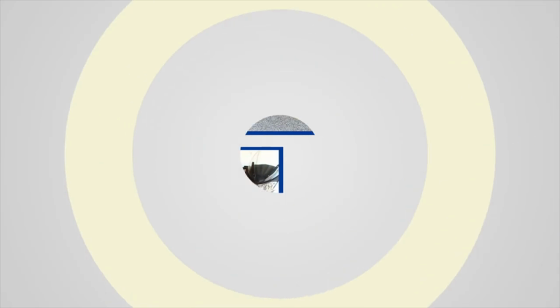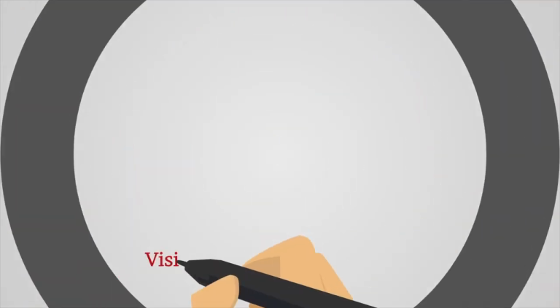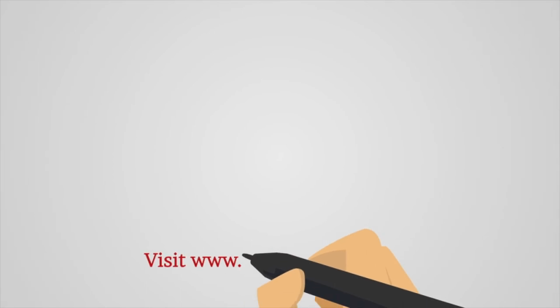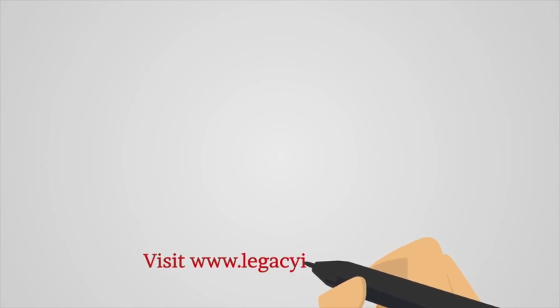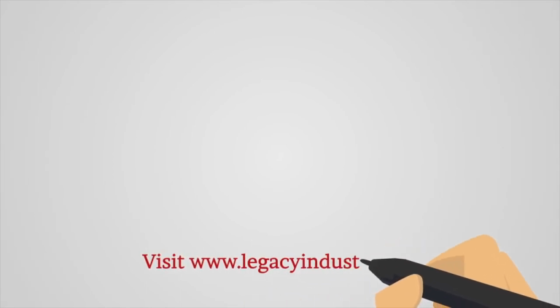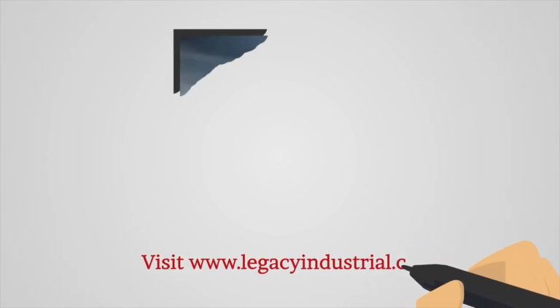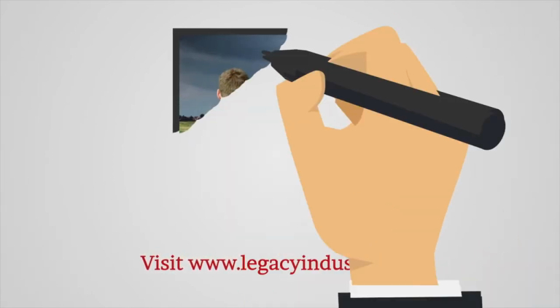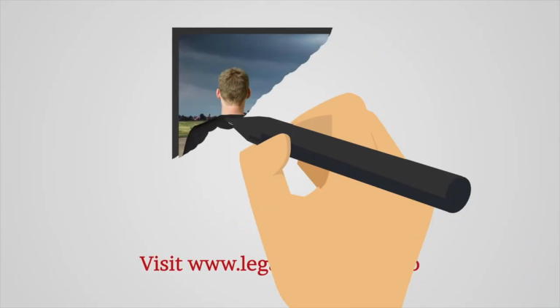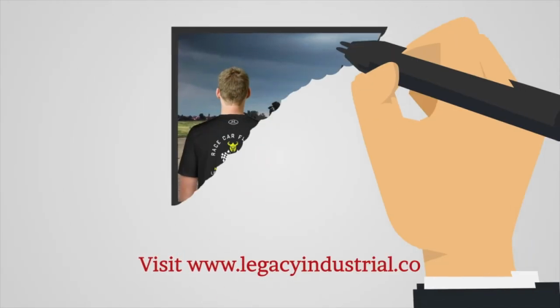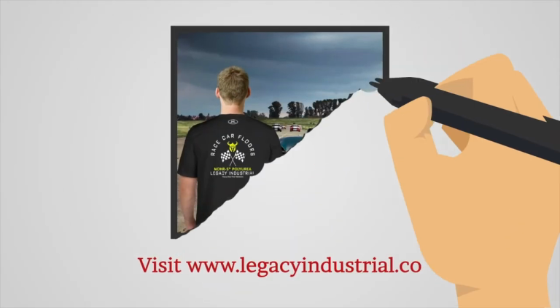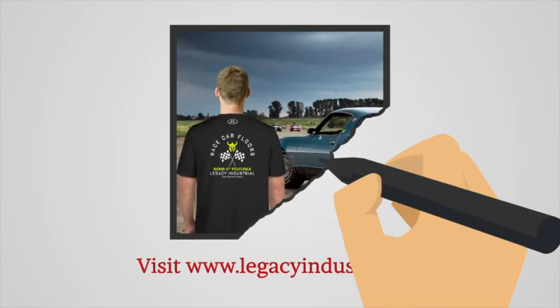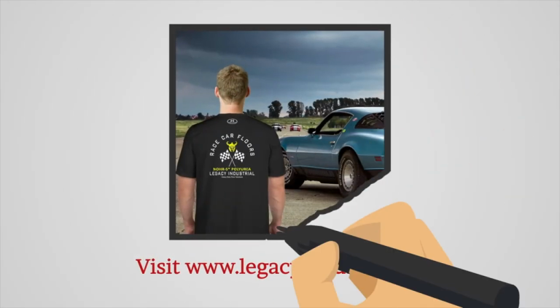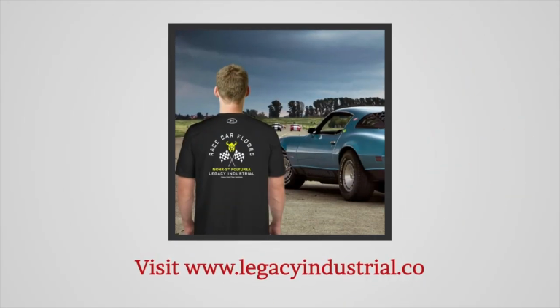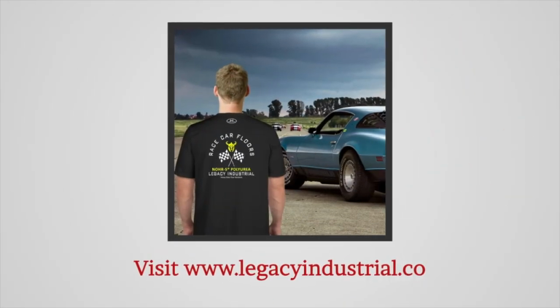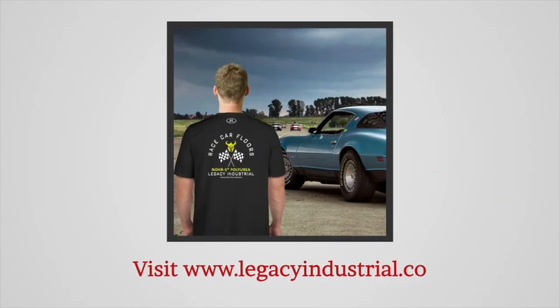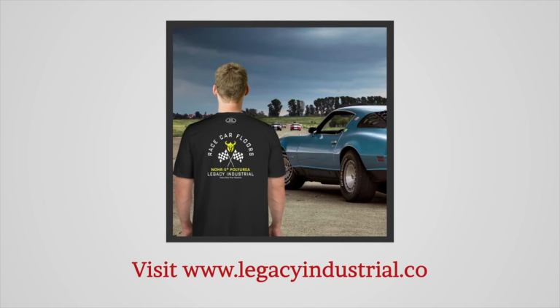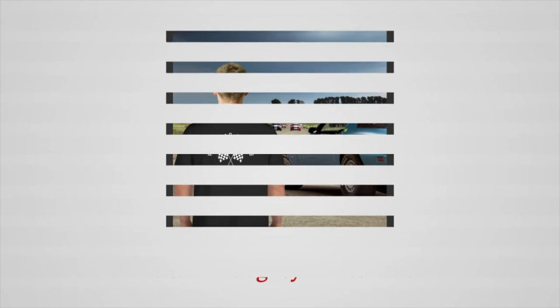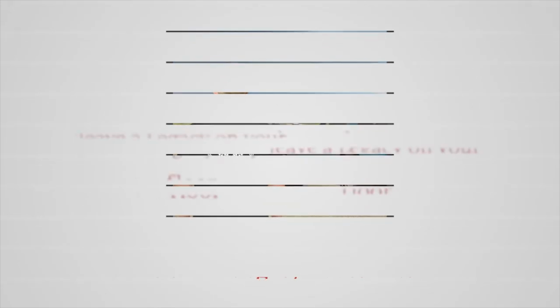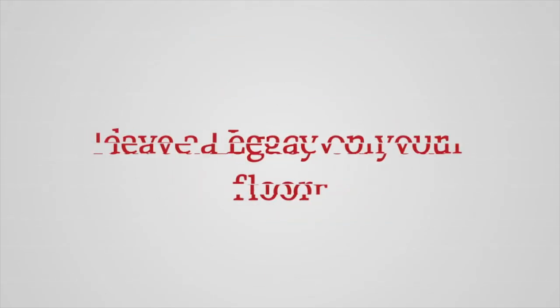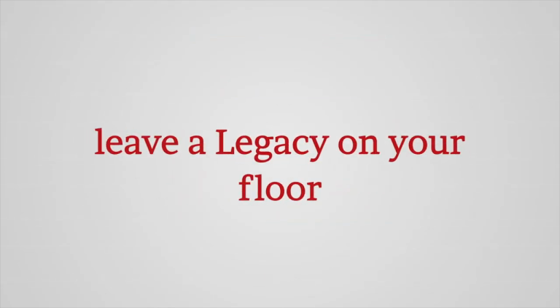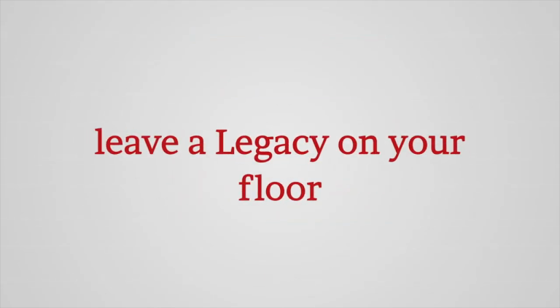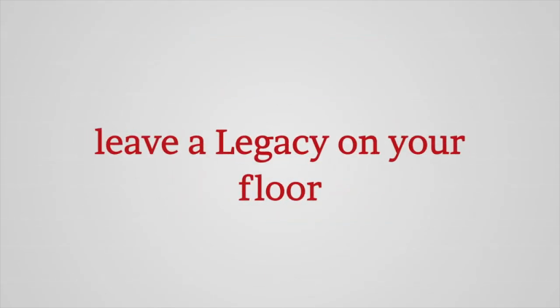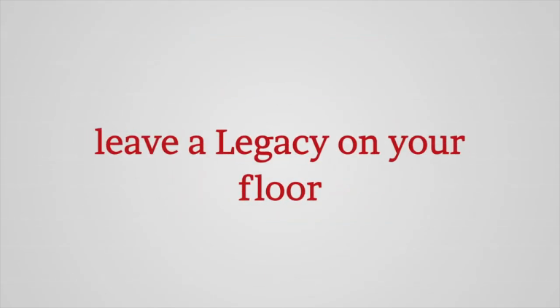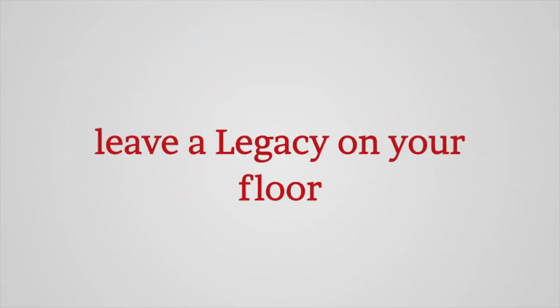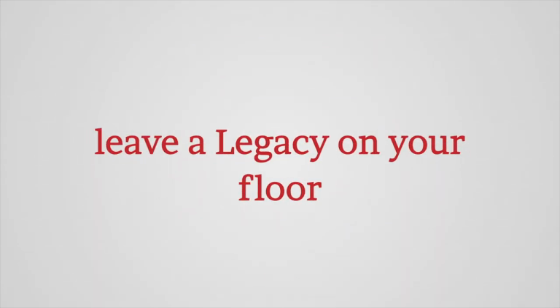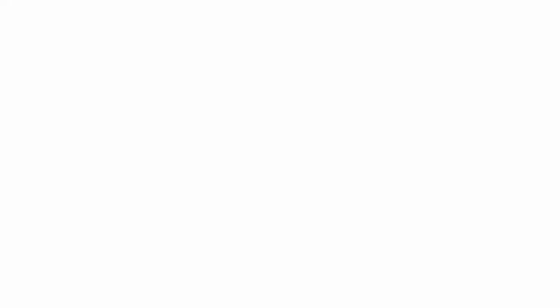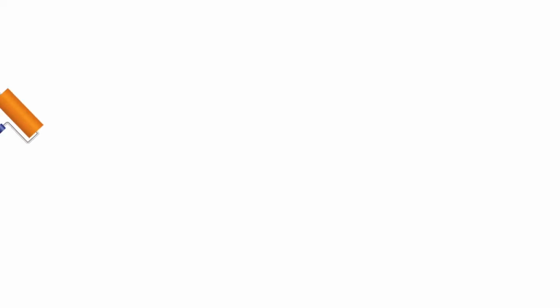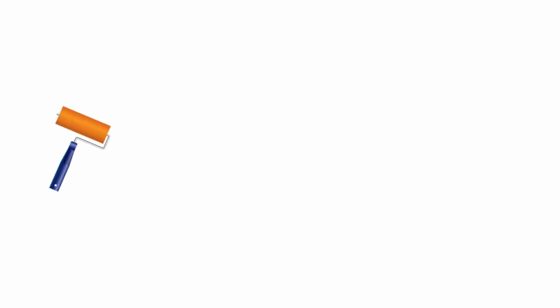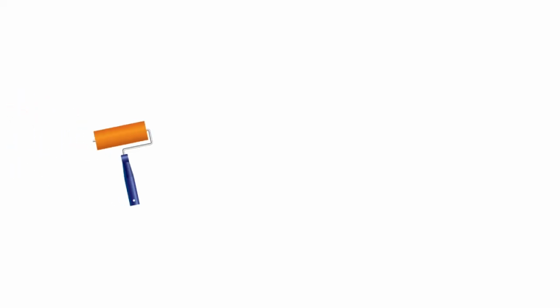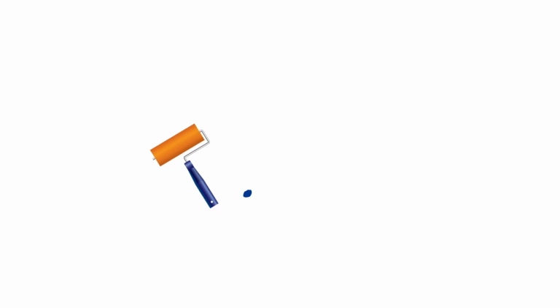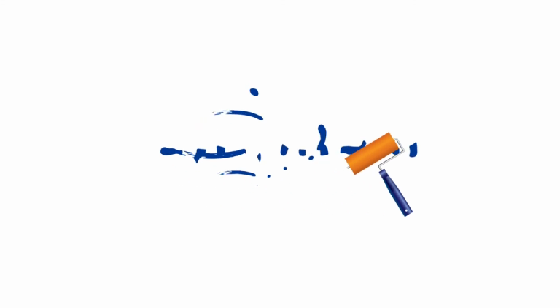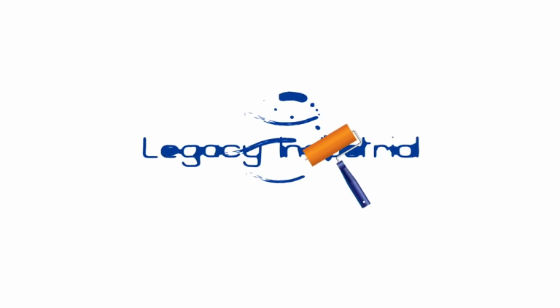Visit LegacyIndustrial.co to get started with NORAS now and leave a legacy on your floor.